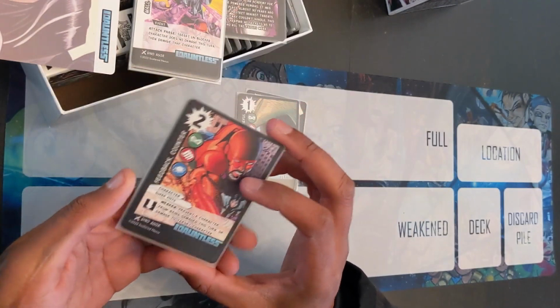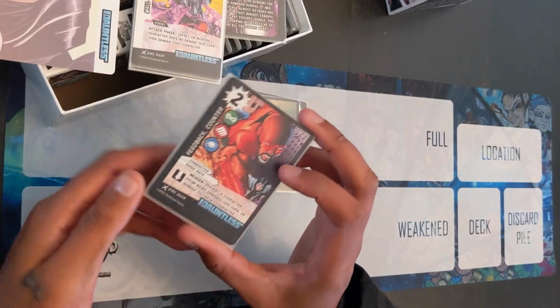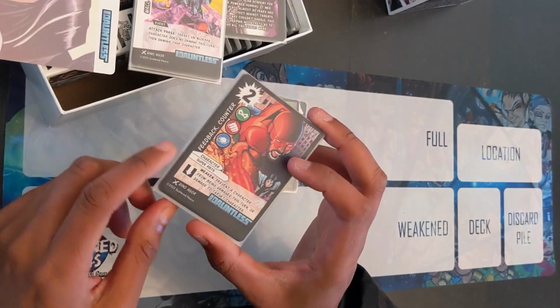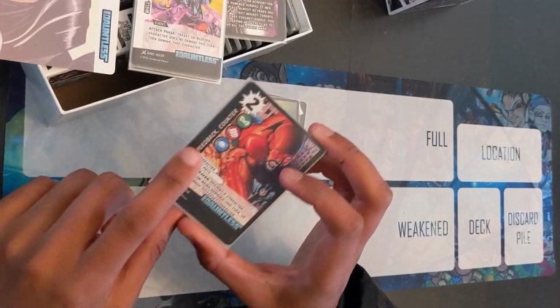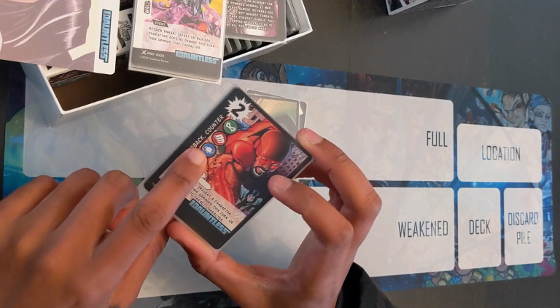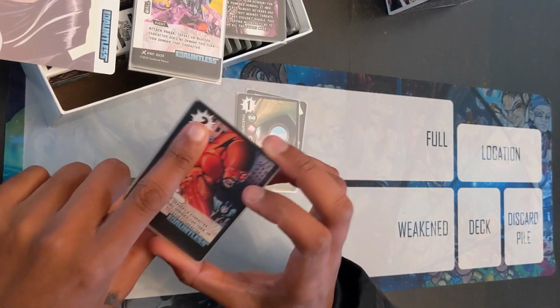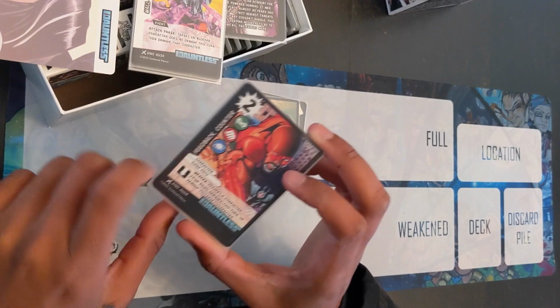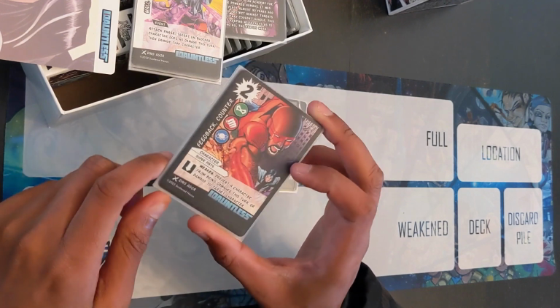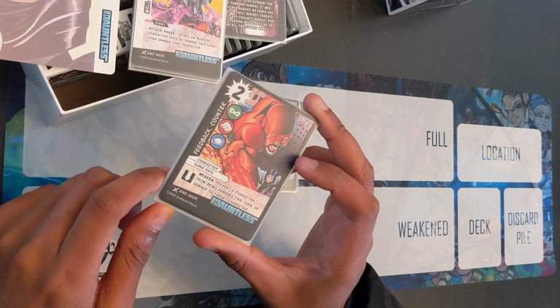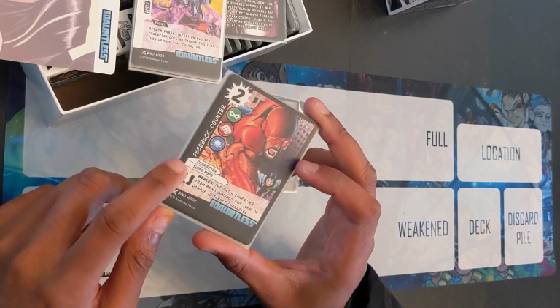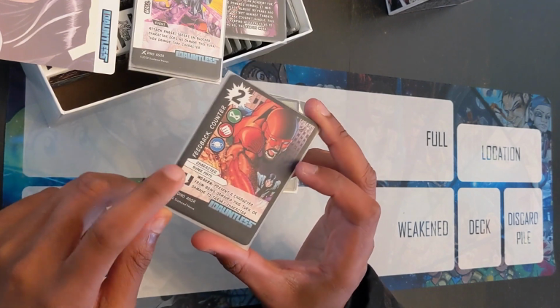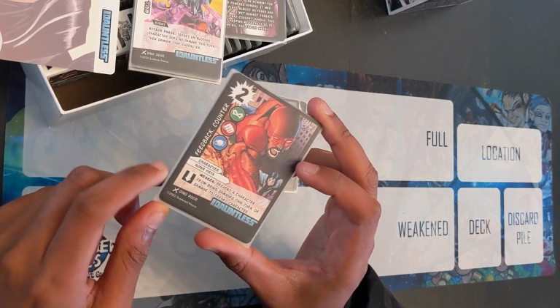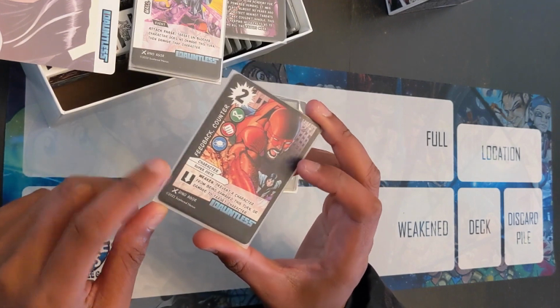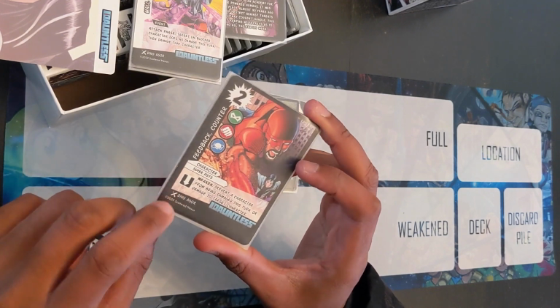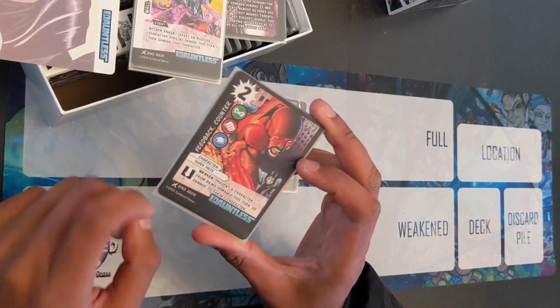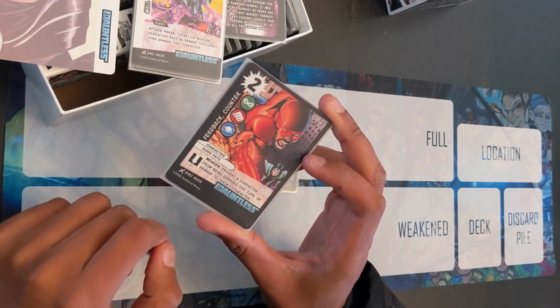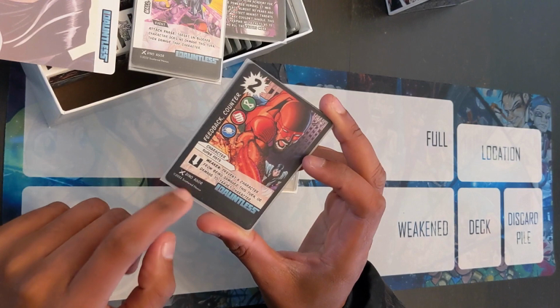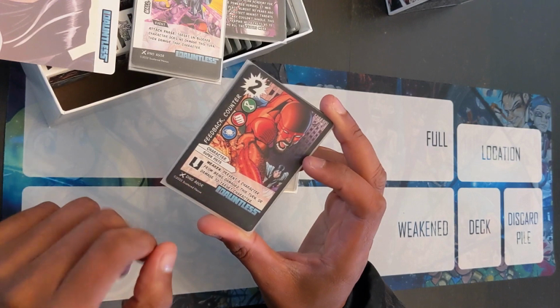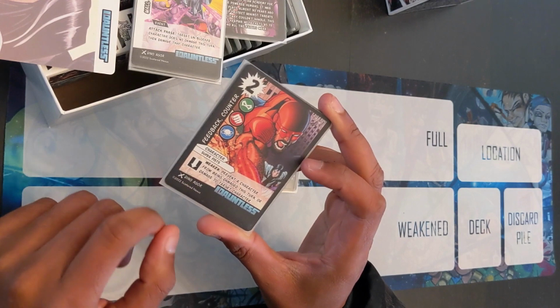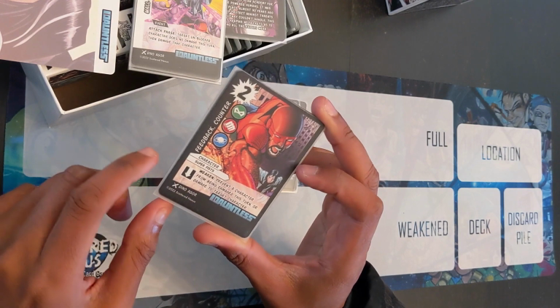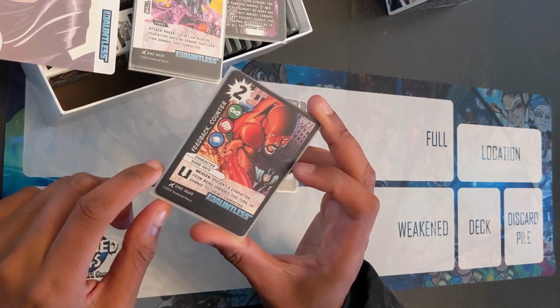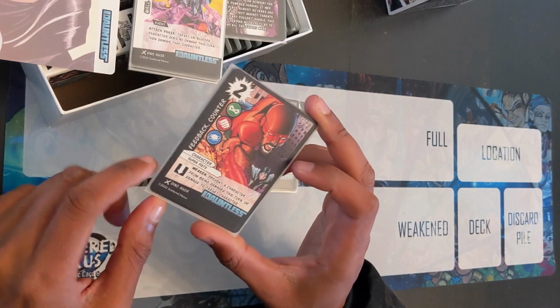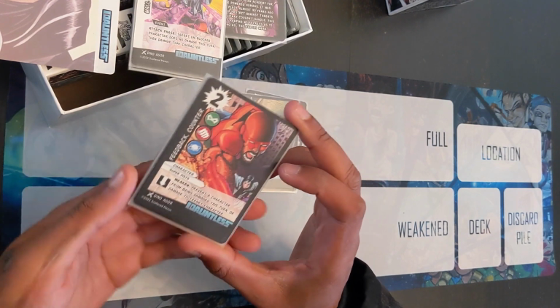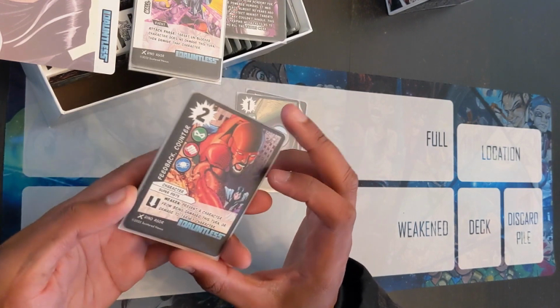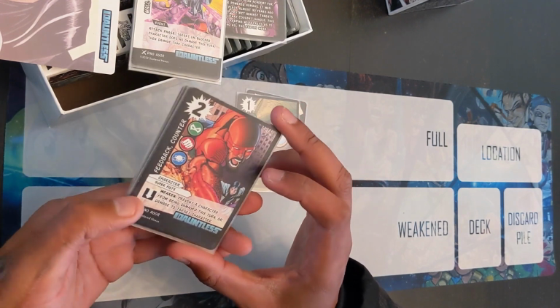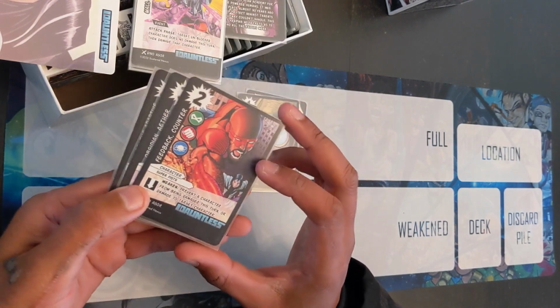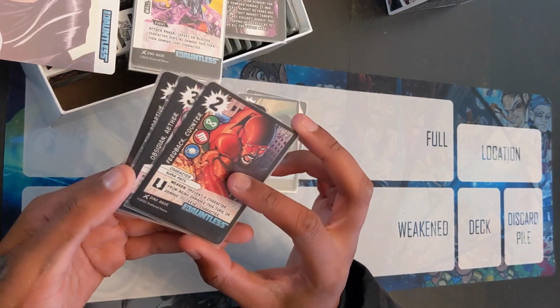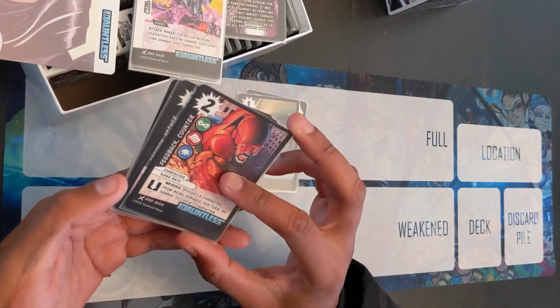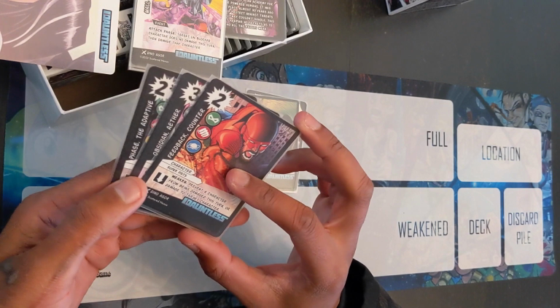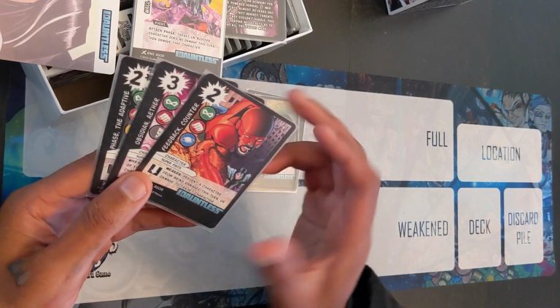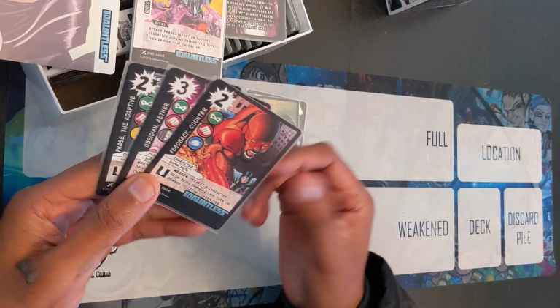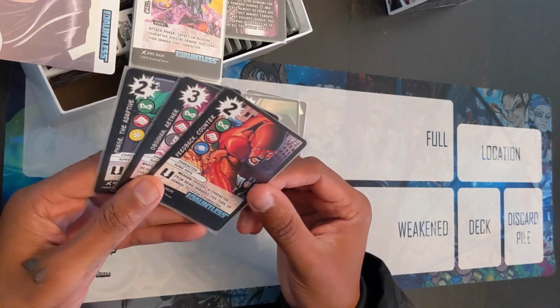Then we have Feedback Counter. He's two impact and sci-fi type. He's super and fists. Weaken: prevent a character from being damaged this turn, or damage a target character. So he just gets to choose — he can save someone or hurt someone.